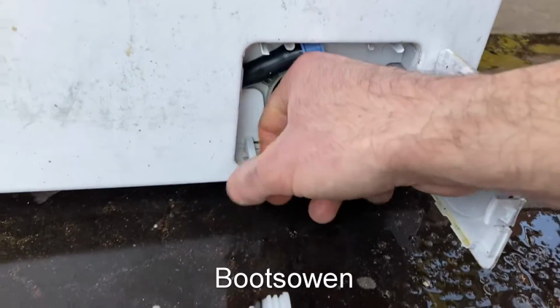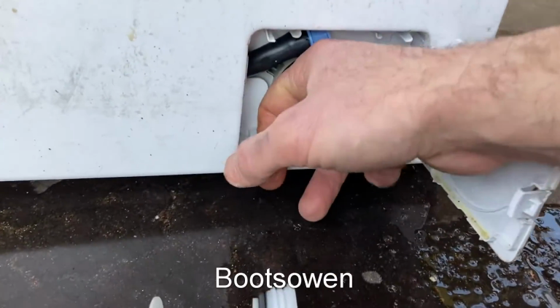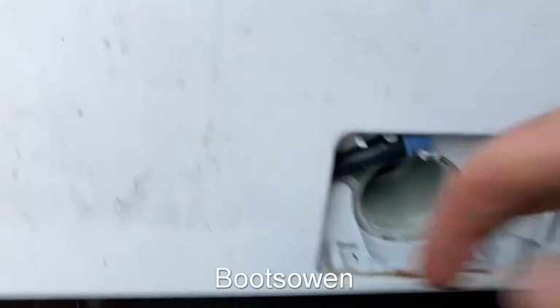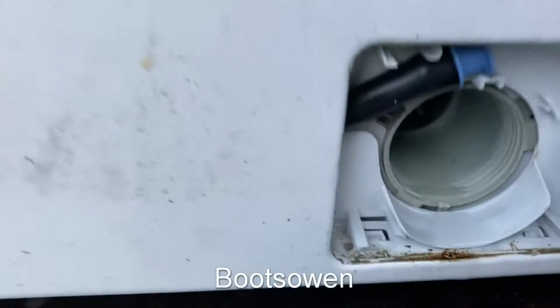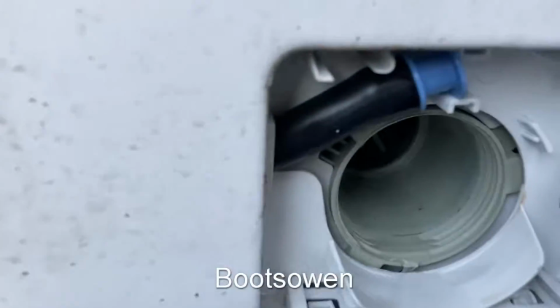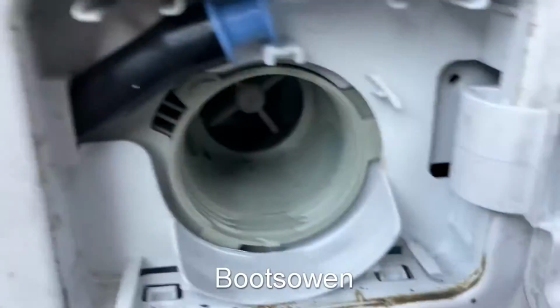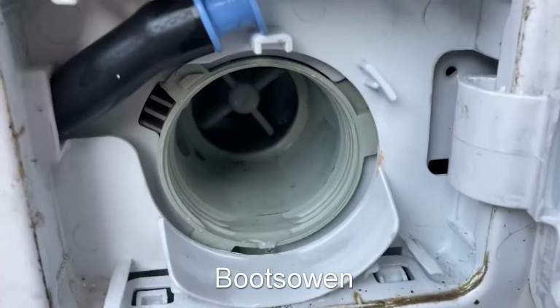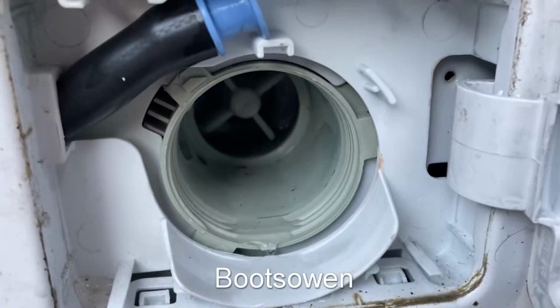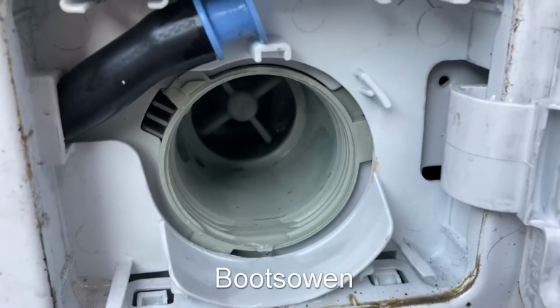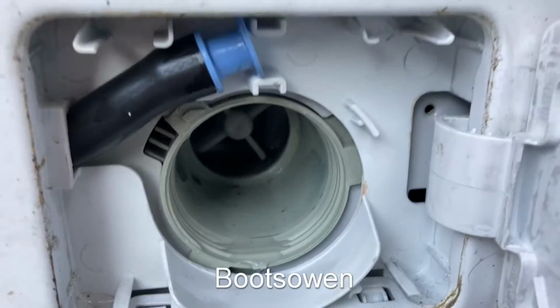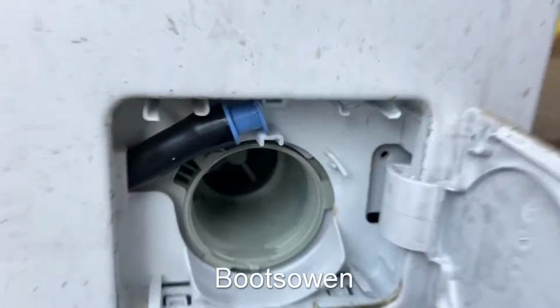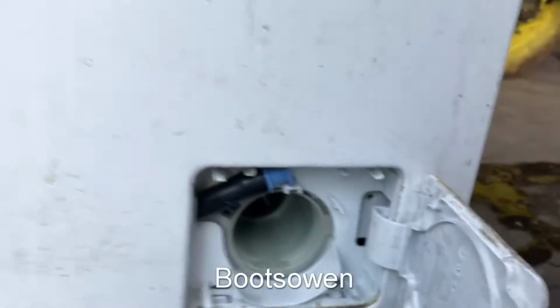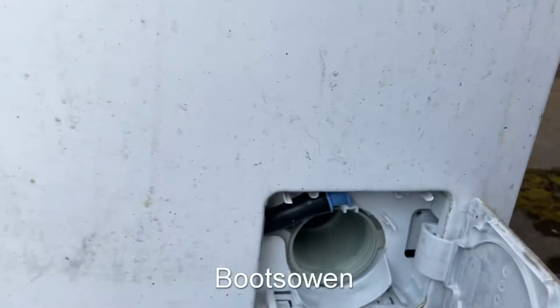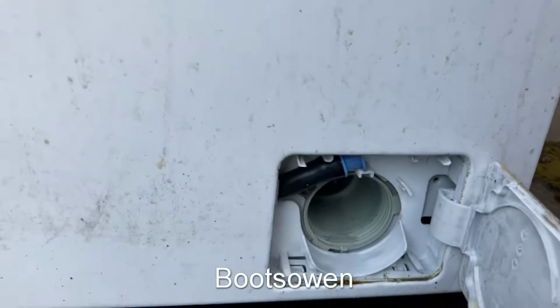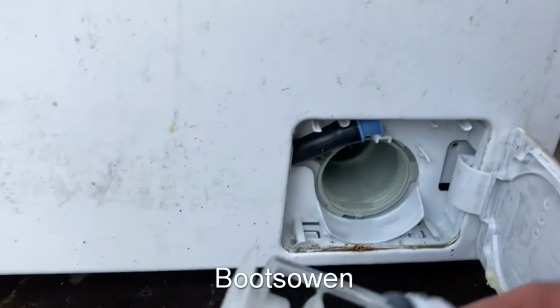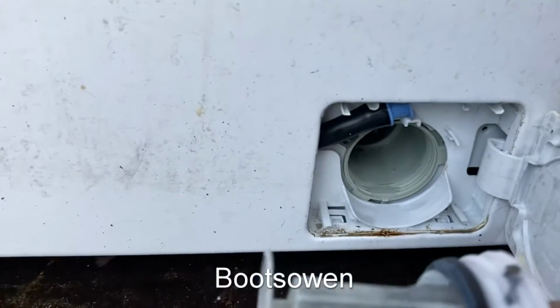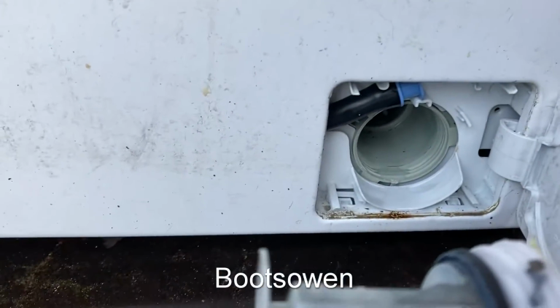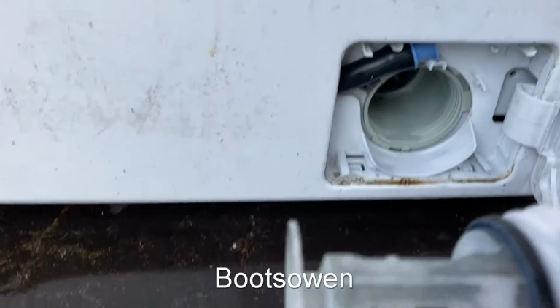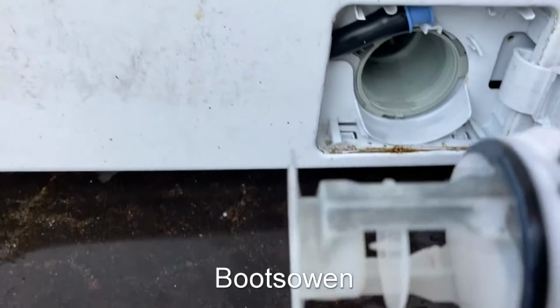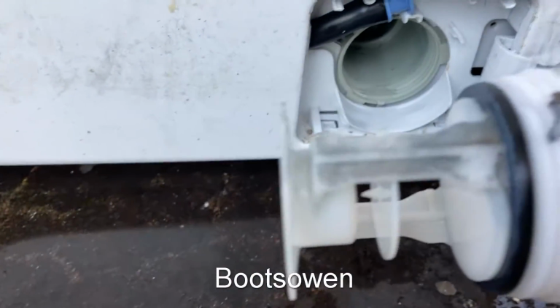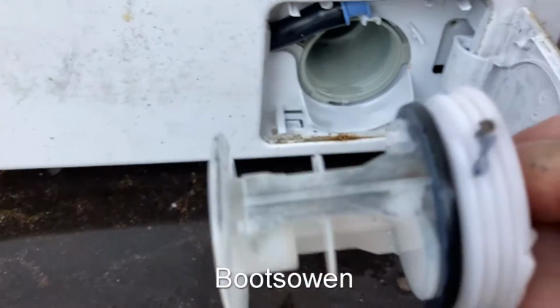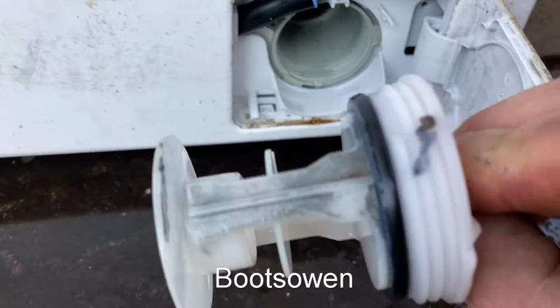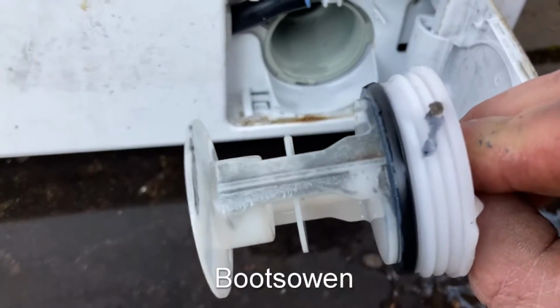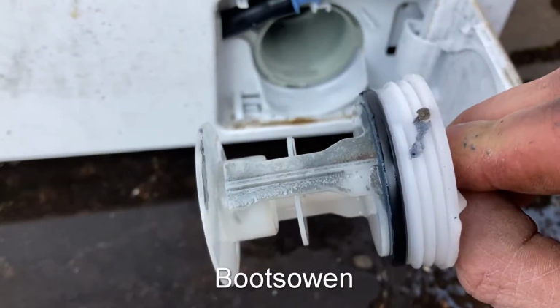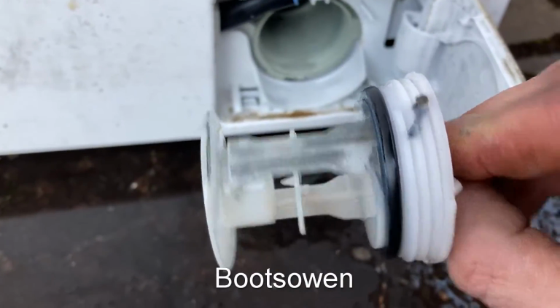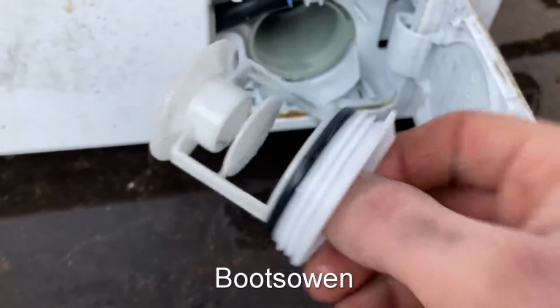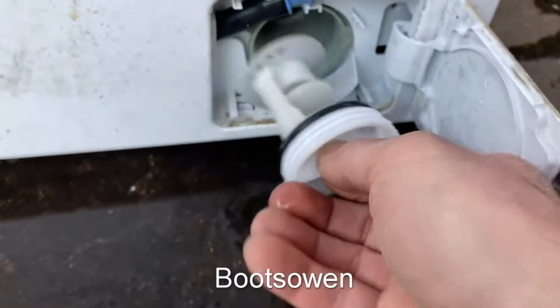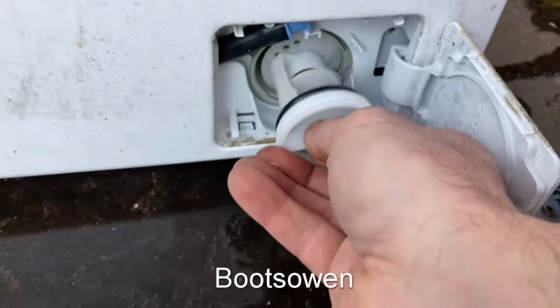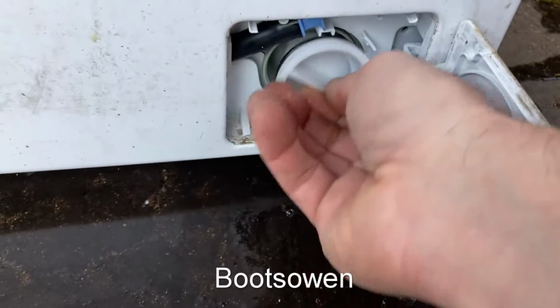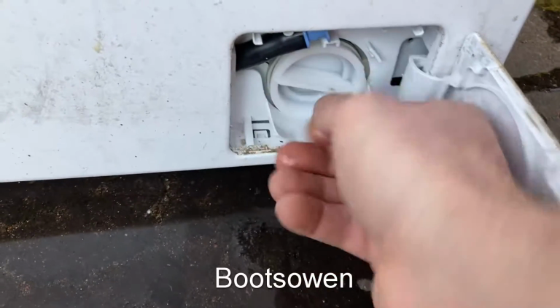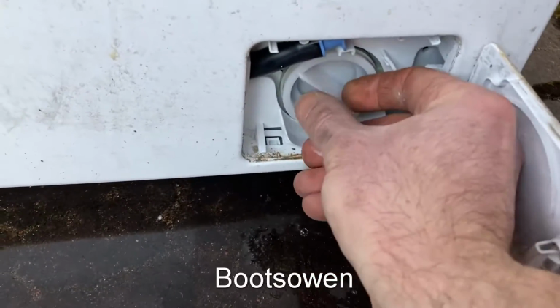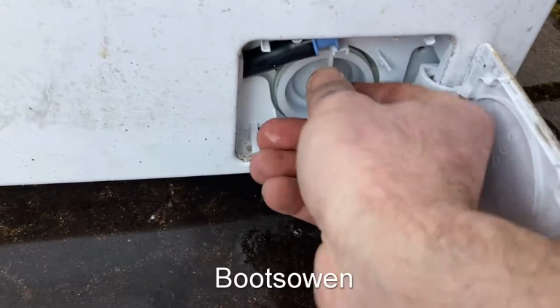Let's have a look inside. Very clean machine really — you don't often get them that clean. A little bit of soap scum on the top of that, or the bottom probably. Not a big deal.